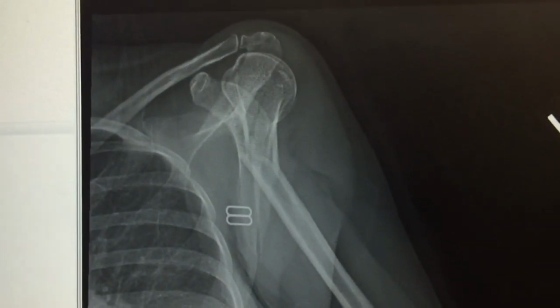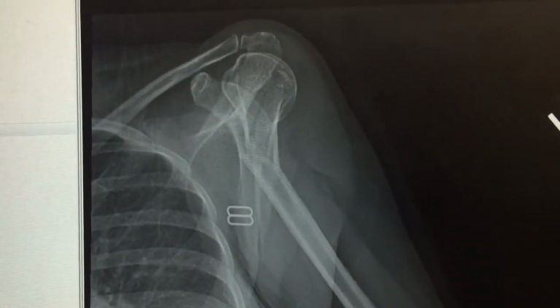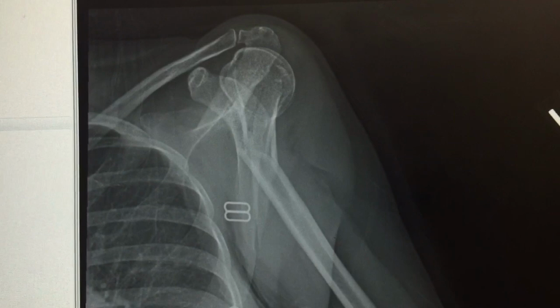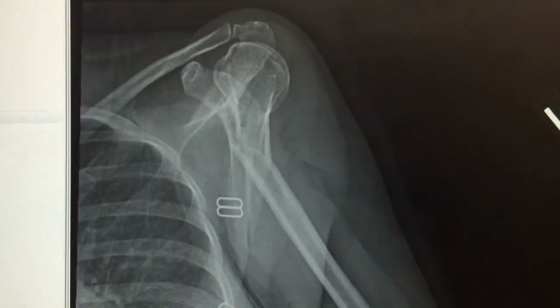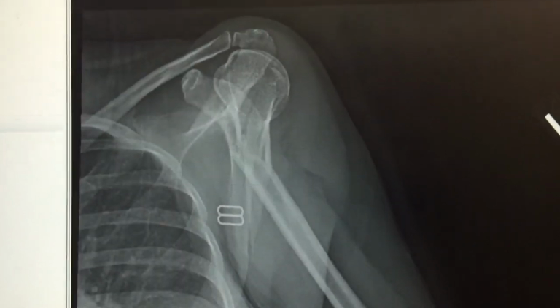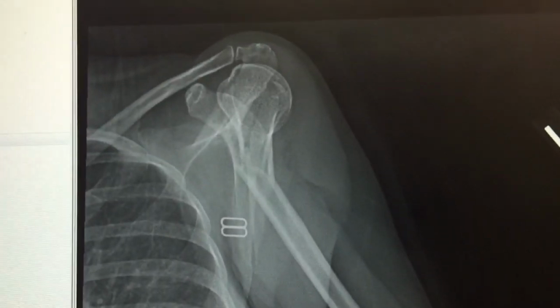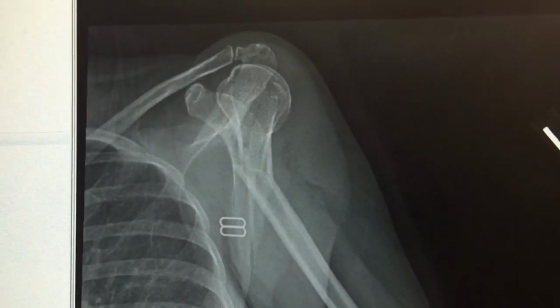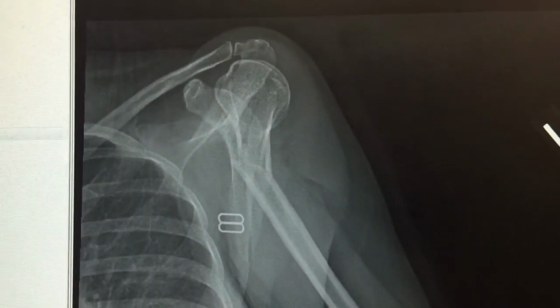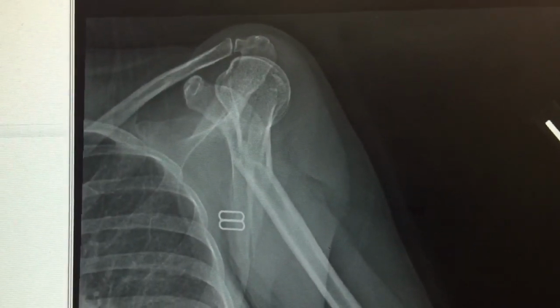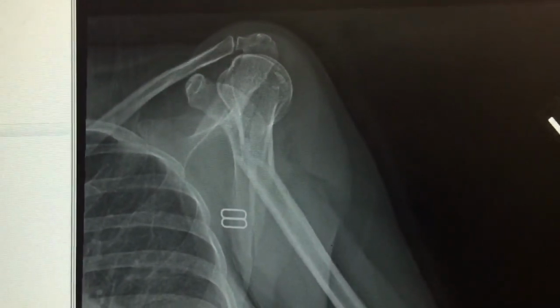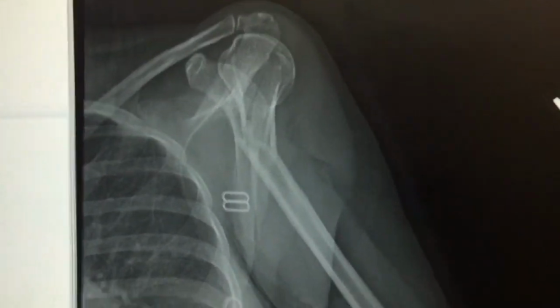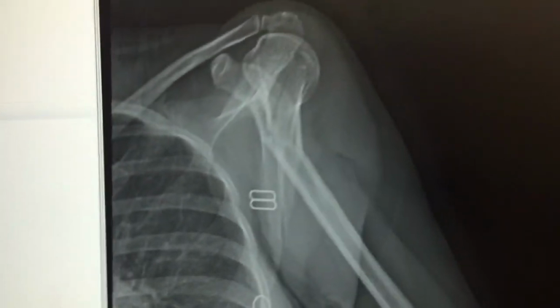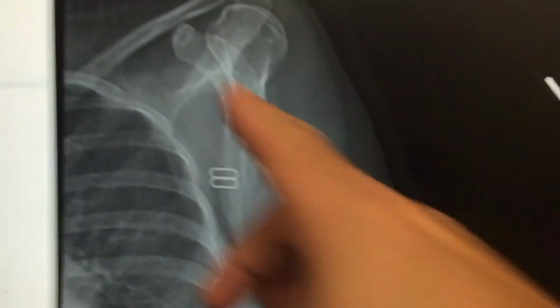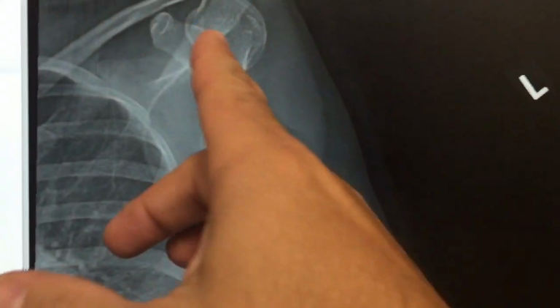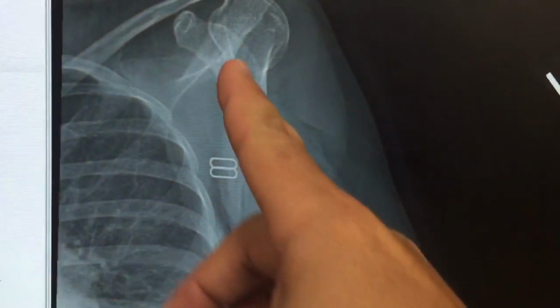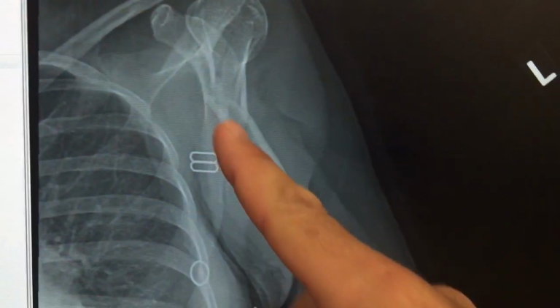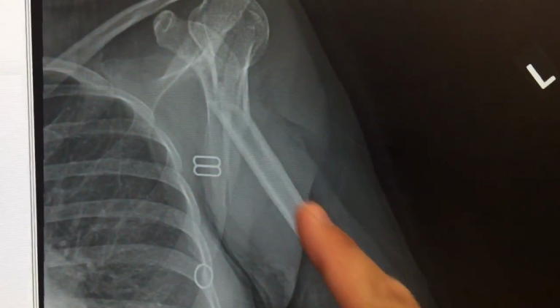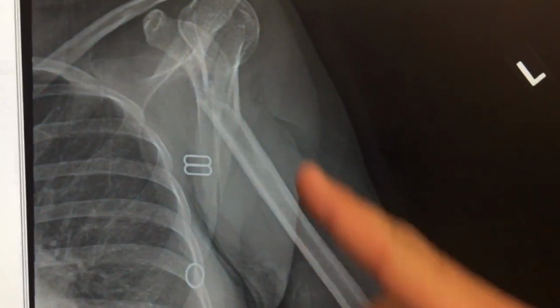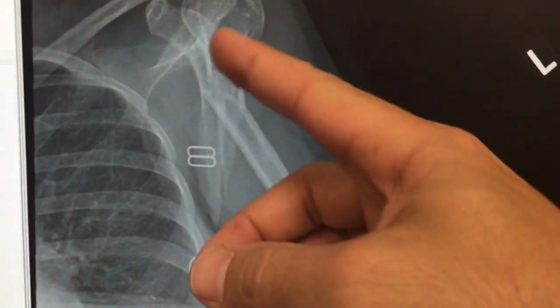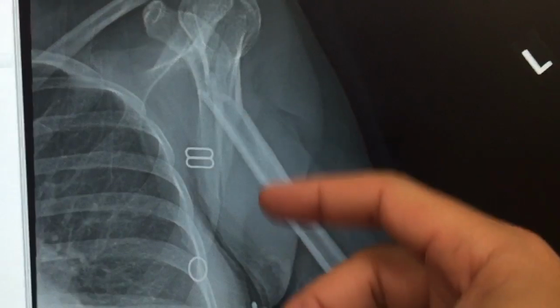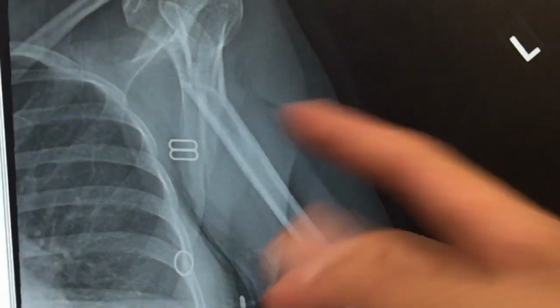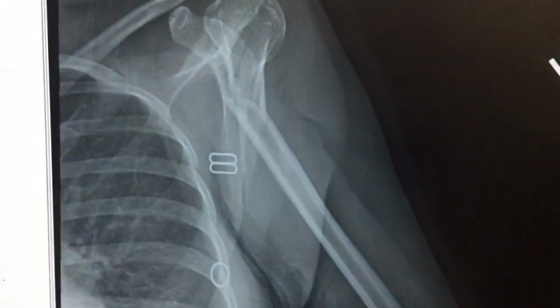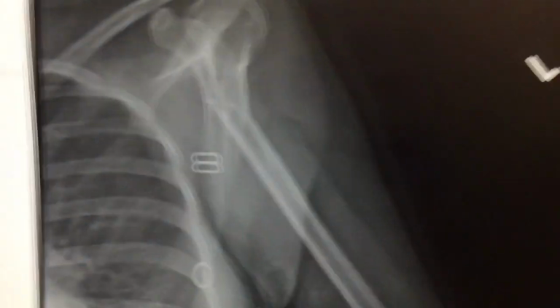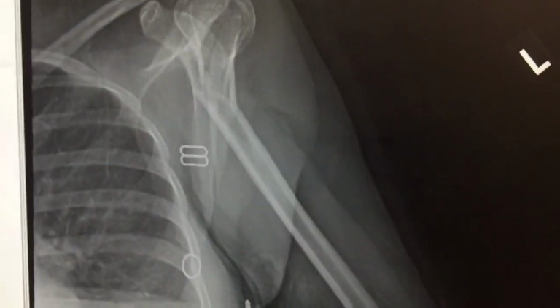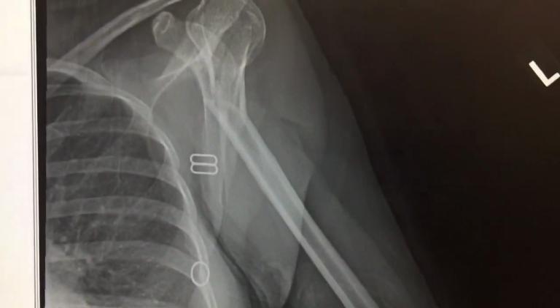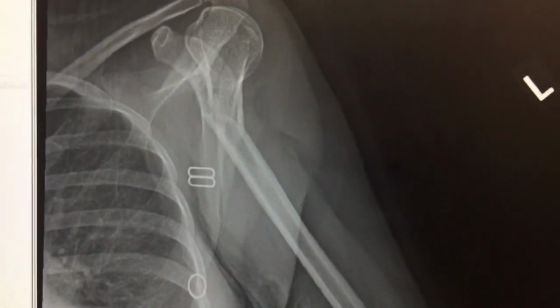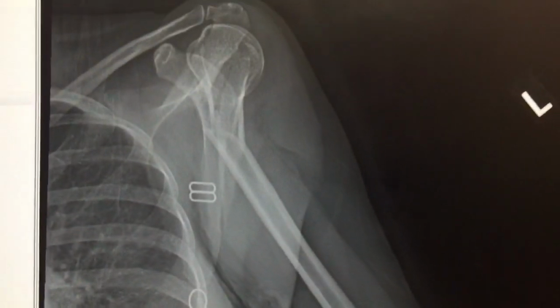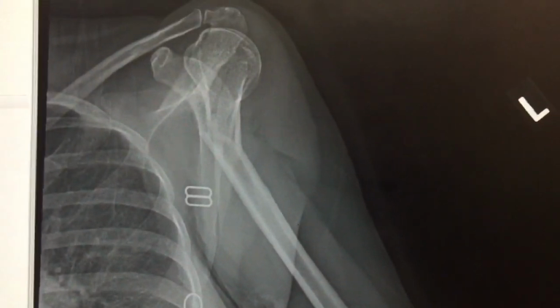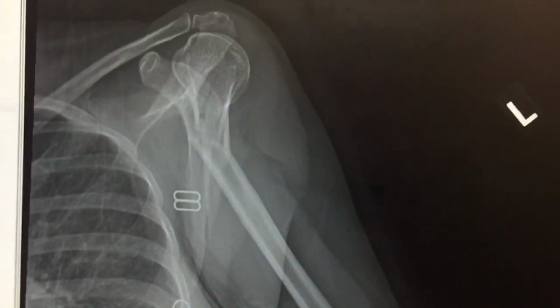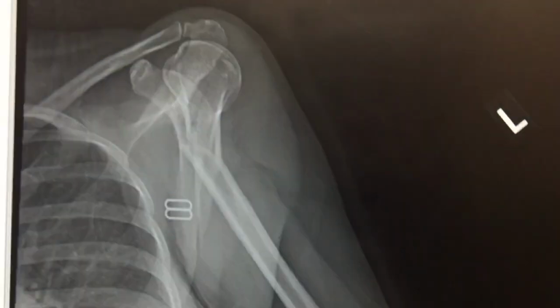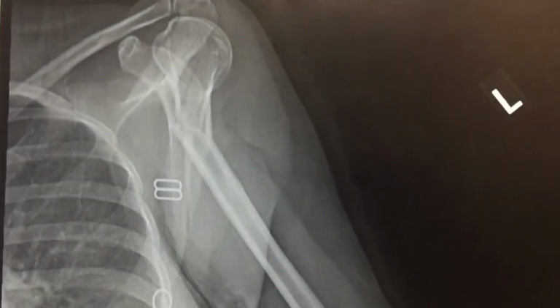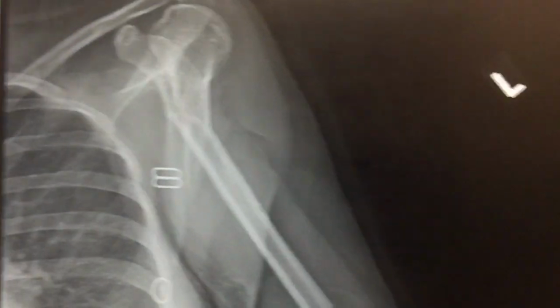So the plan is pain medicine, a shoulder mobilizer, and referral for outpatient surgery. Usually a rod inside the bone or a plate with screws is the kind of surgery they do for something like this.